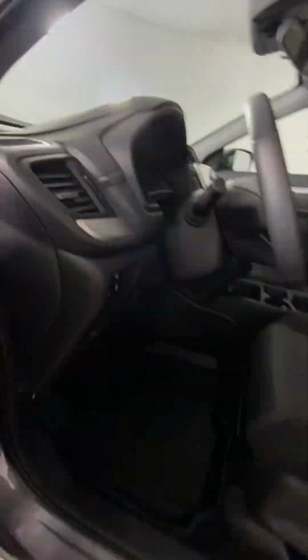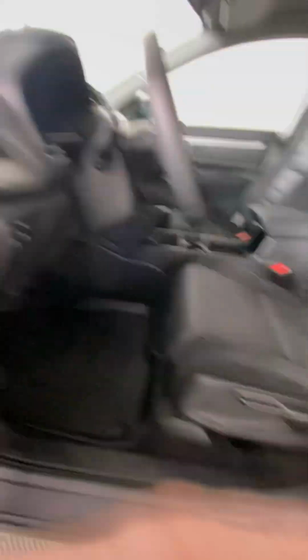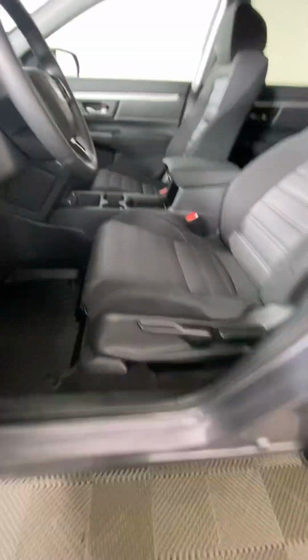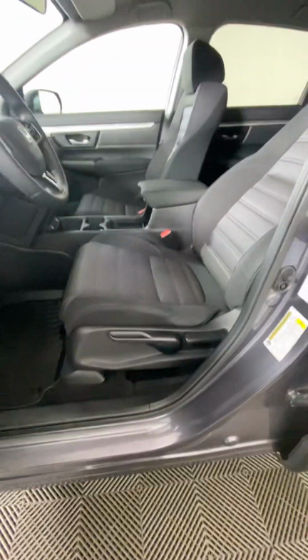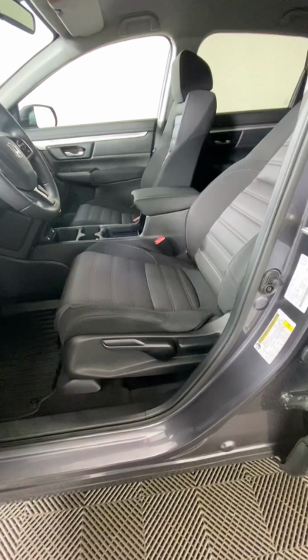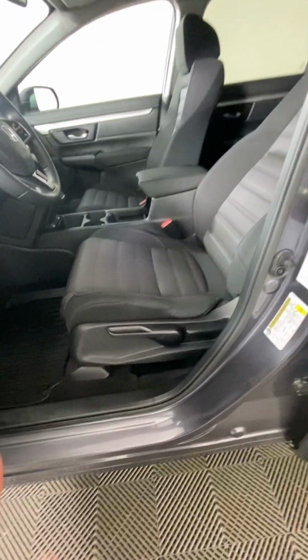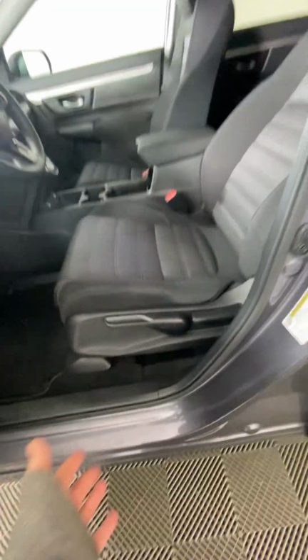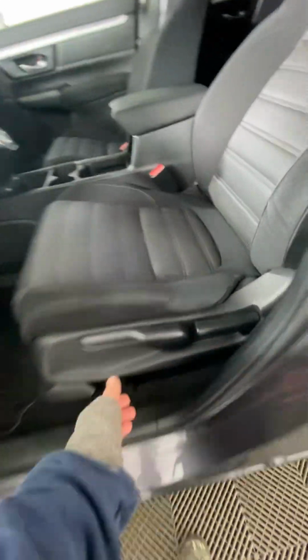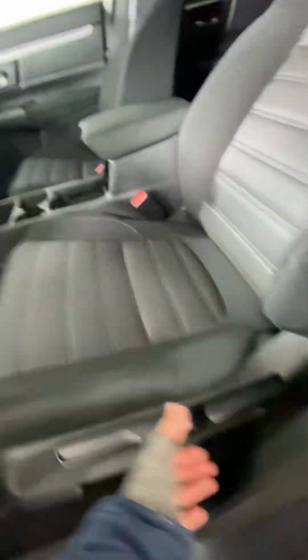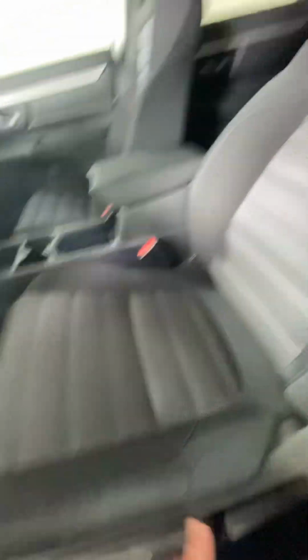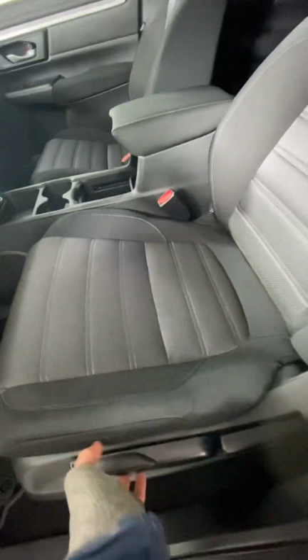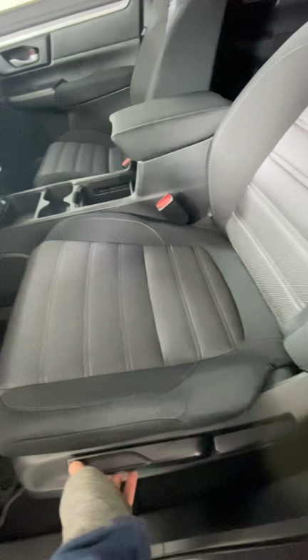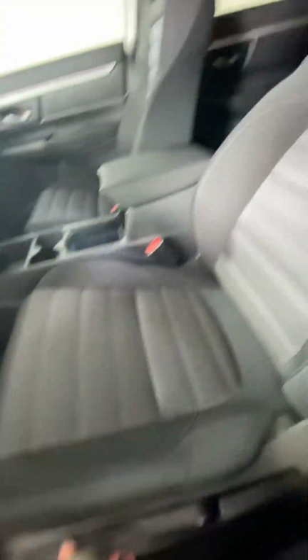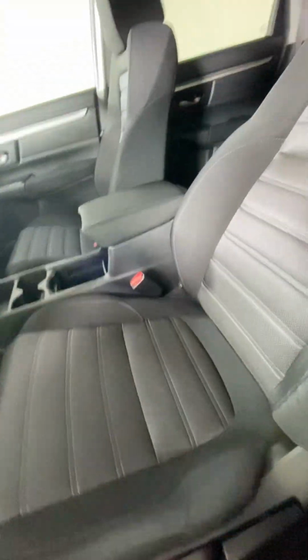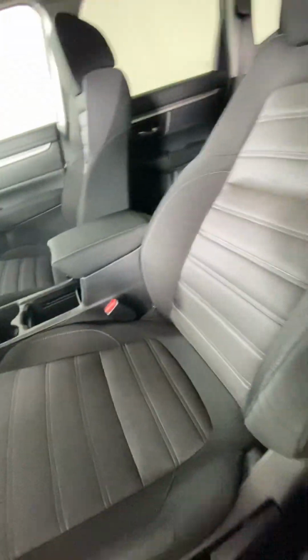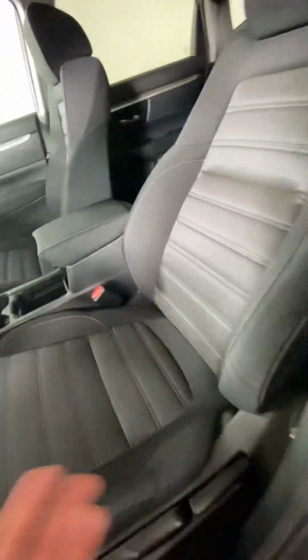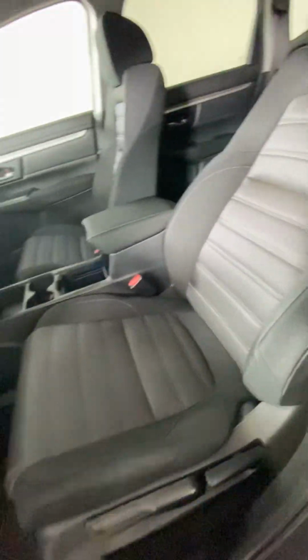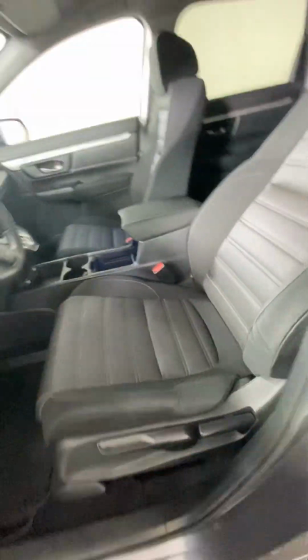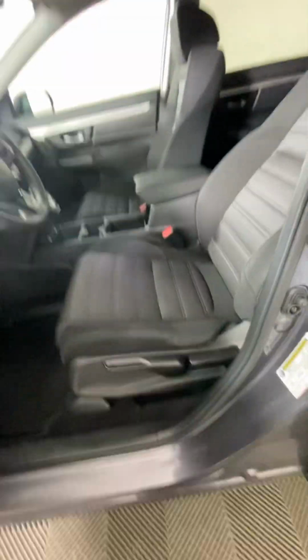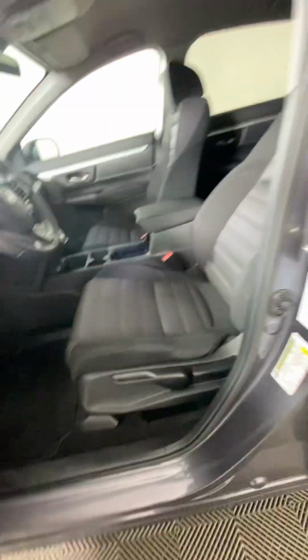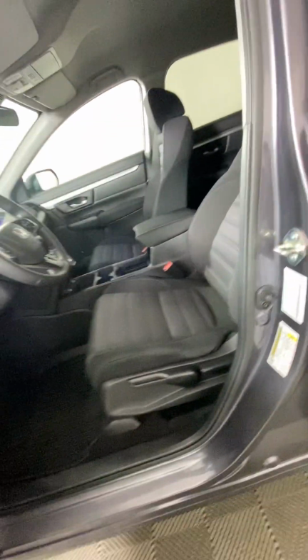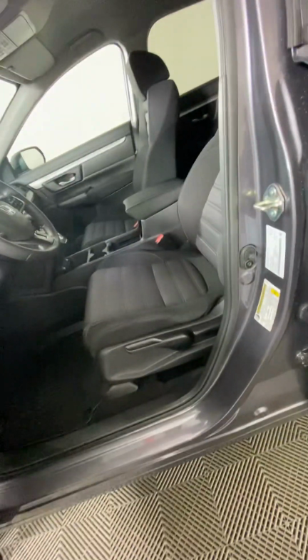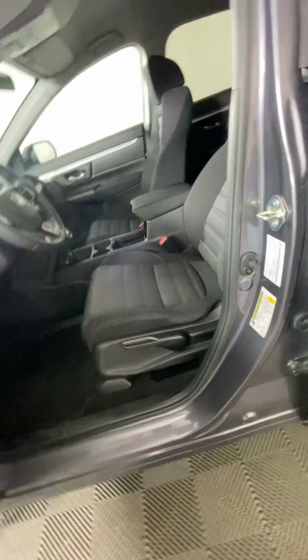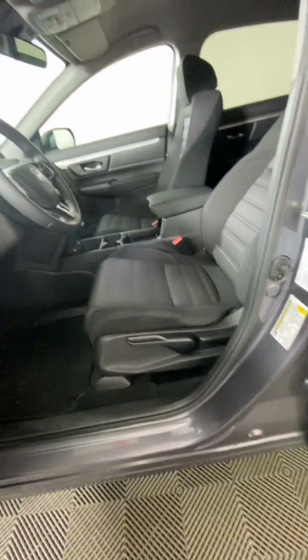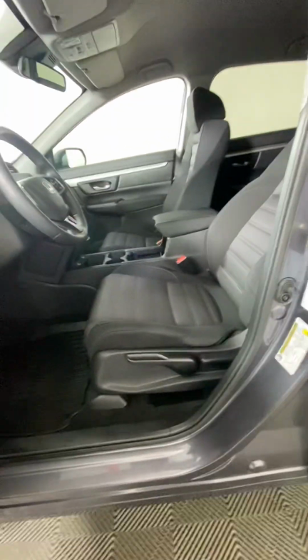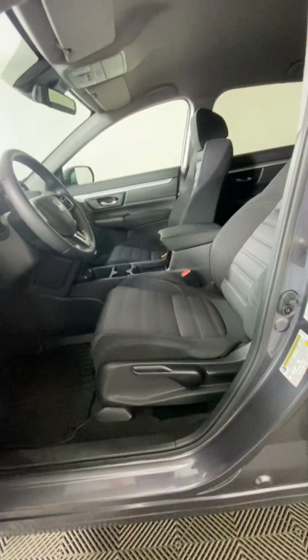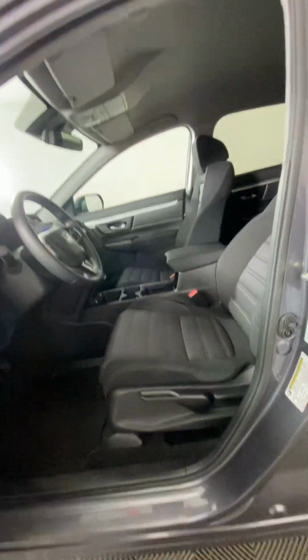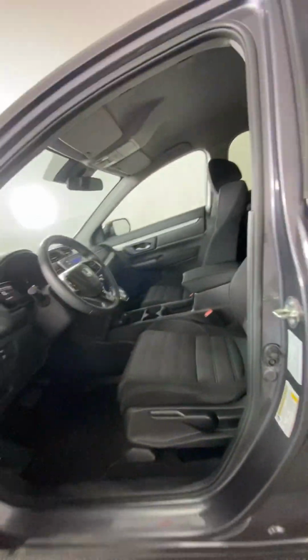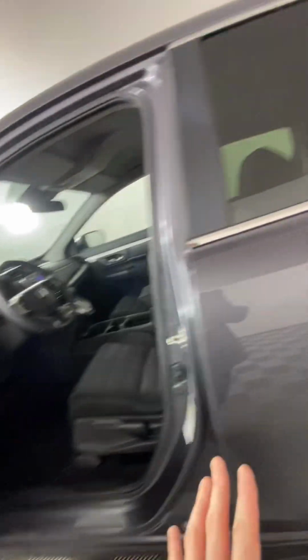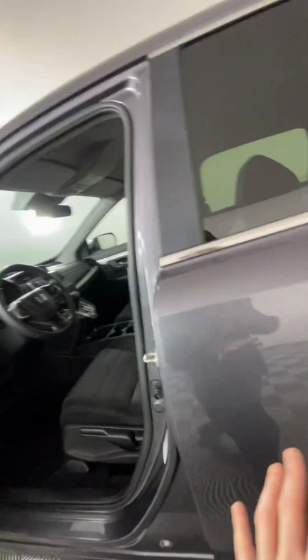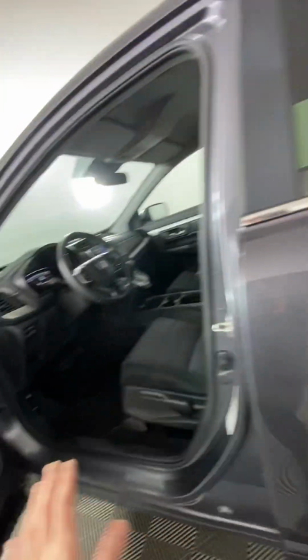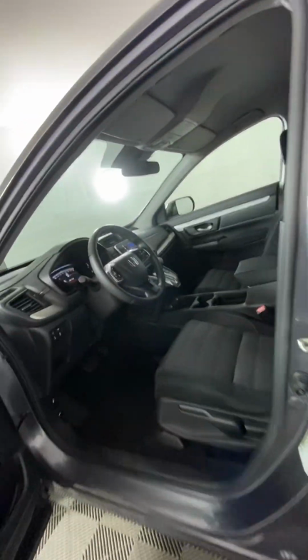The seats in here are manual, so you can just flip the adjustment up or down however you want. Adjust it to your liking with the levers there — pretty straightforward.